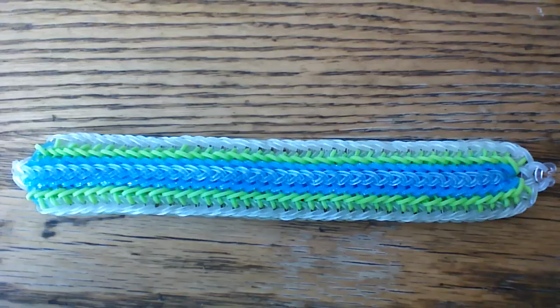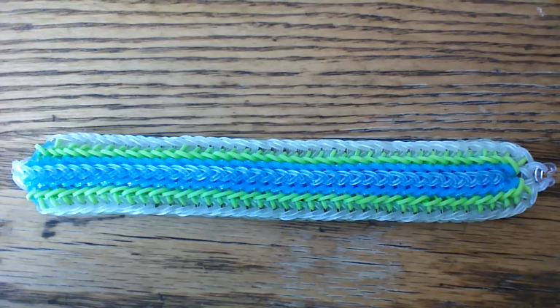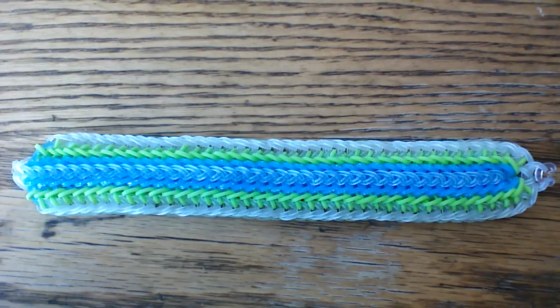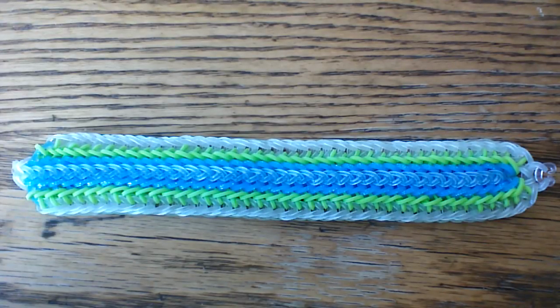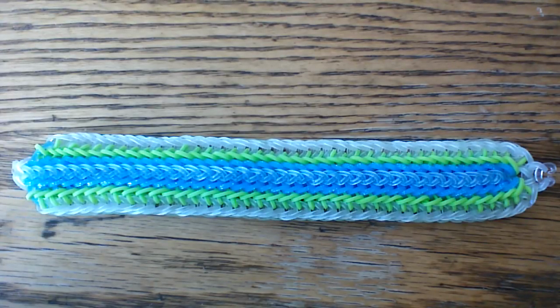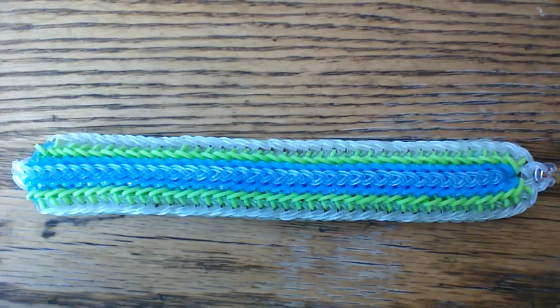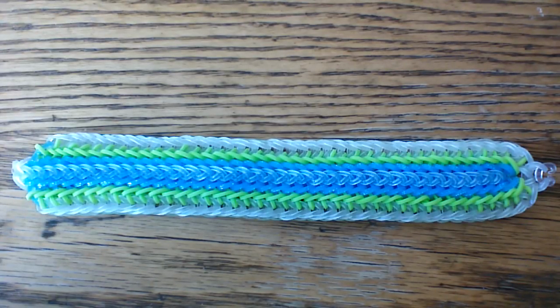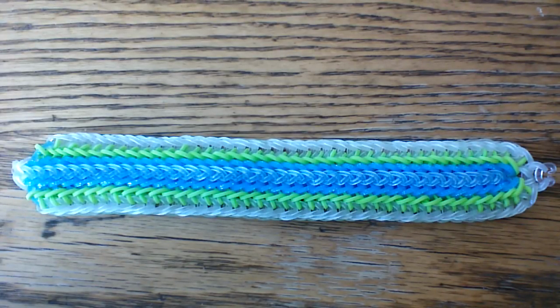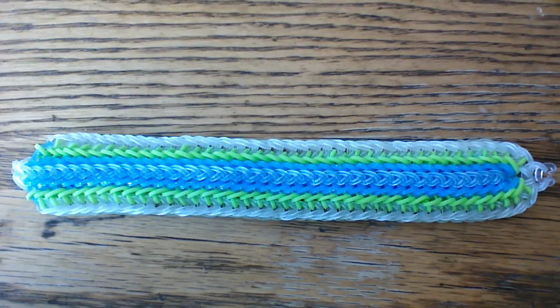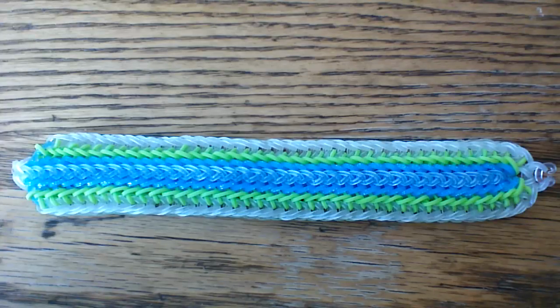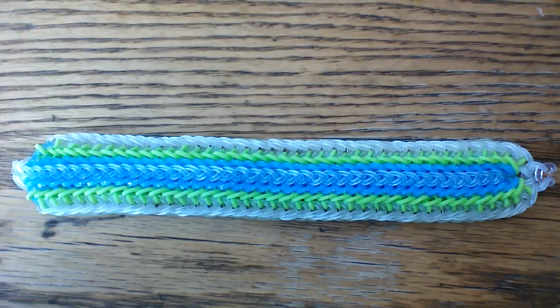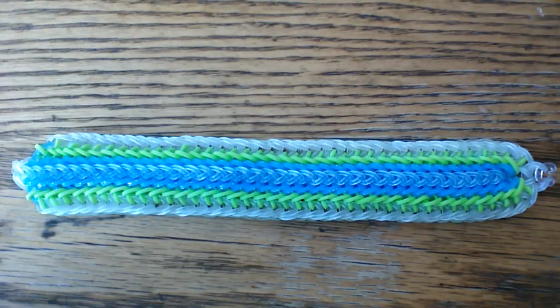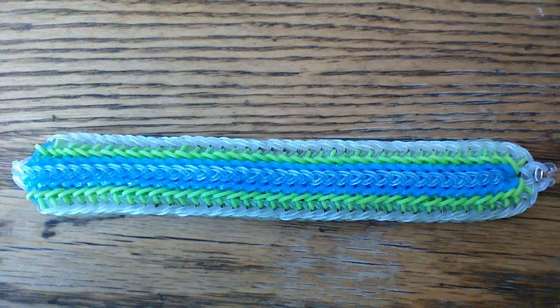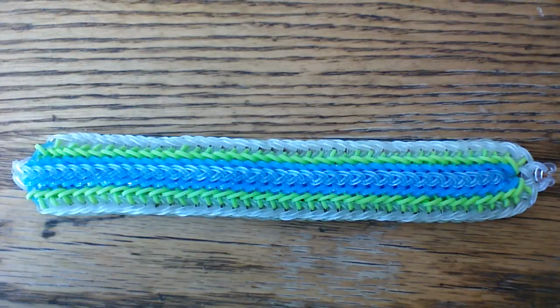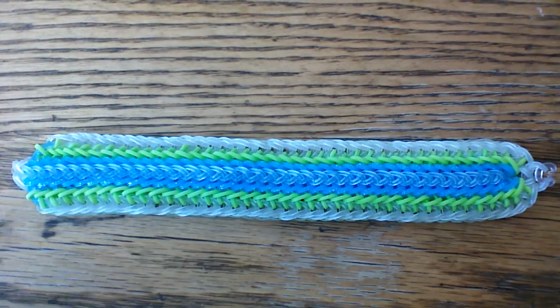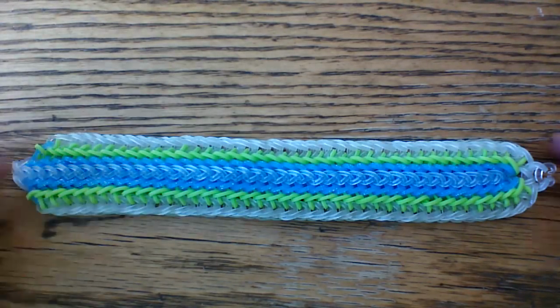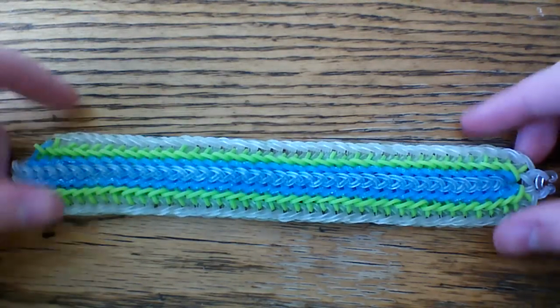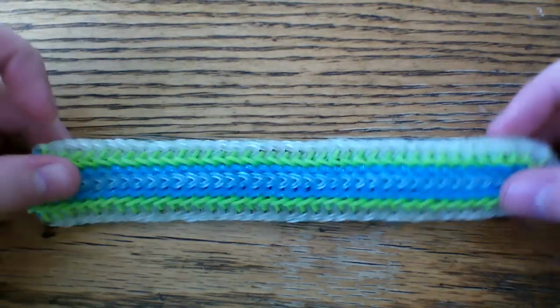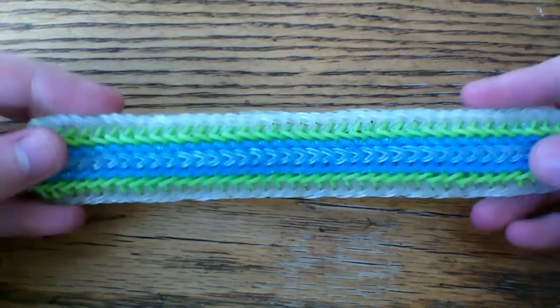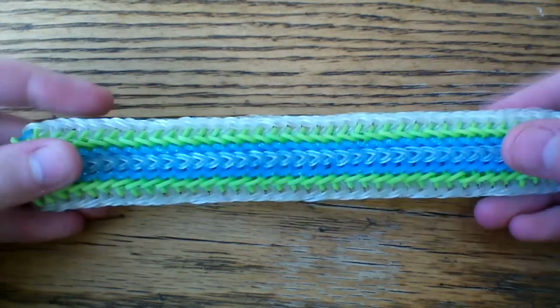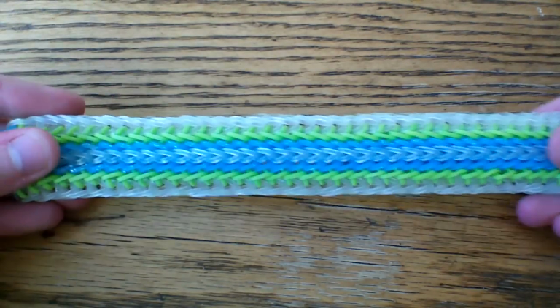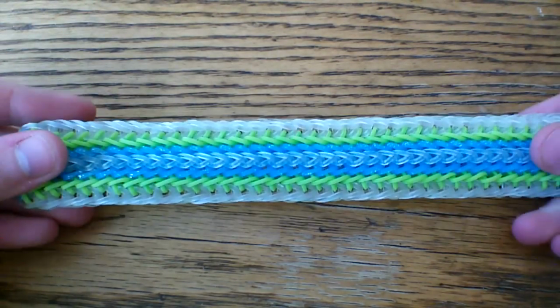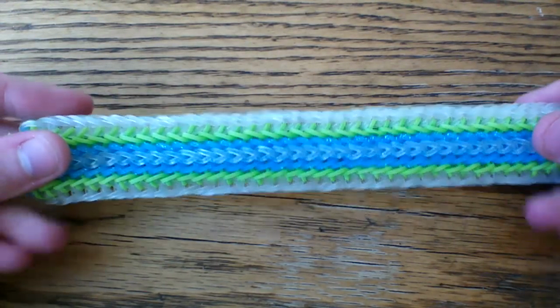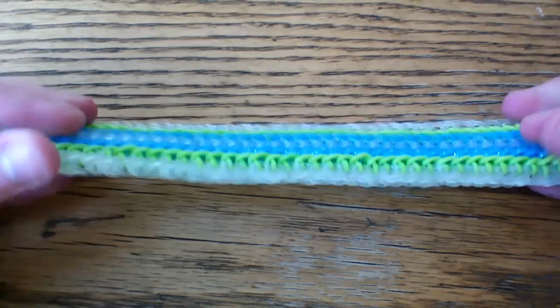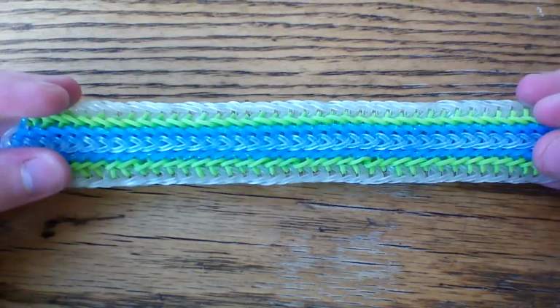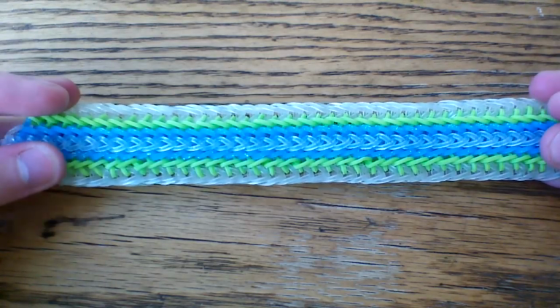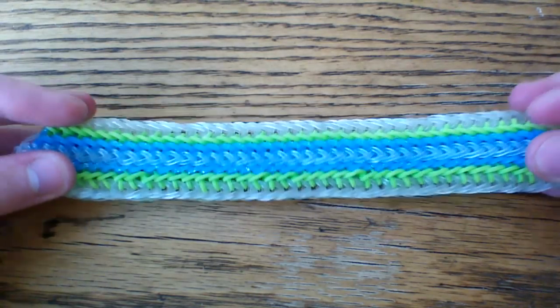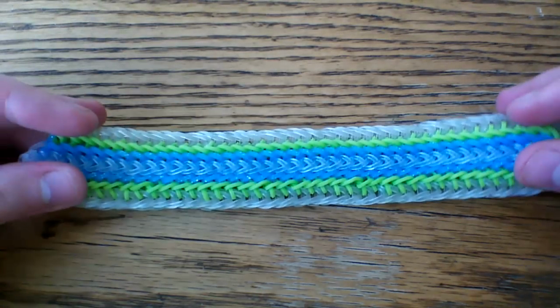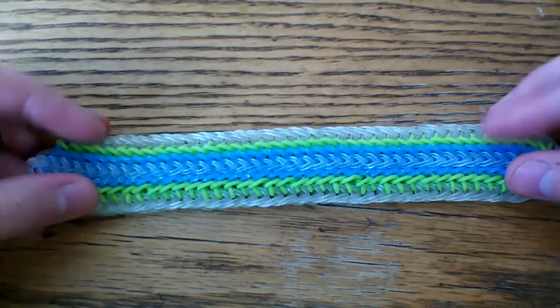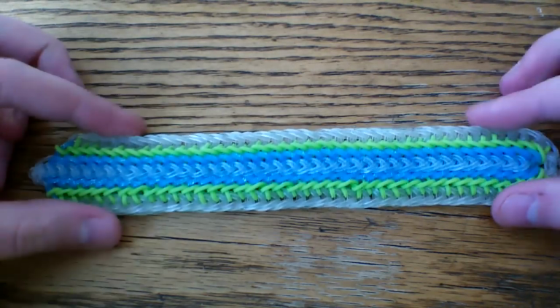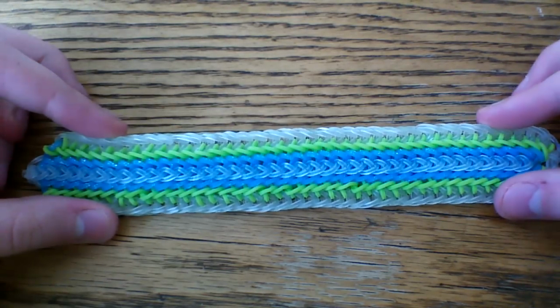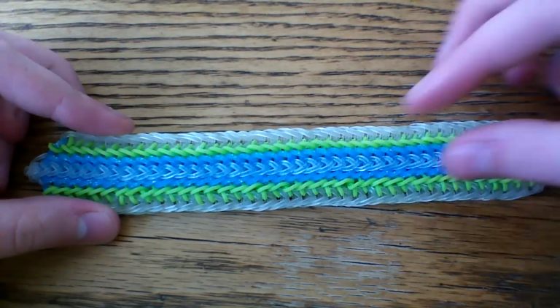Hi everyone and welcome to another tutorial. Today I'm going to show you how to make this super cool ruffled layers bracelet, and this was designed by AG Looming on Instagram. I'll bring up her profile here in just a second.